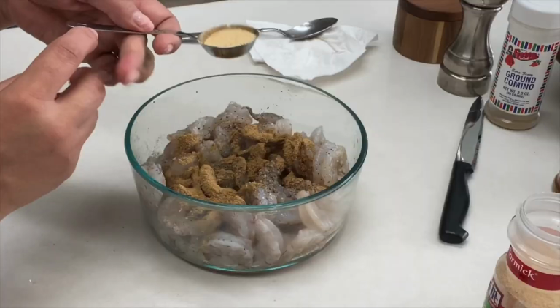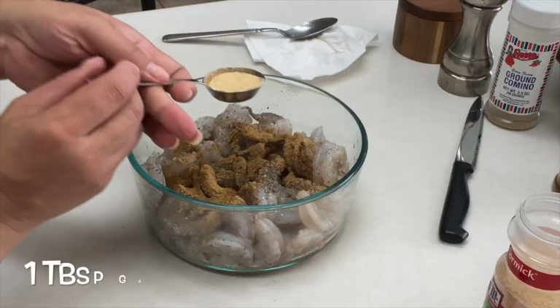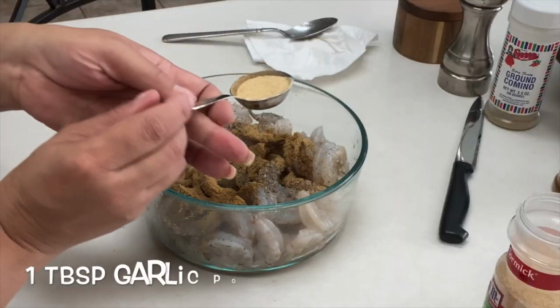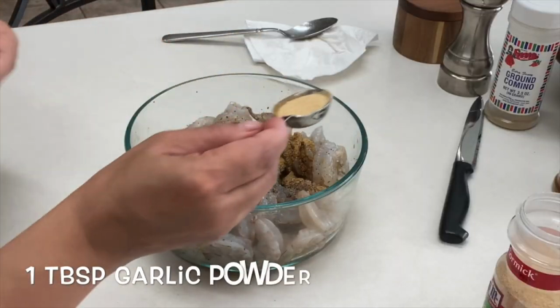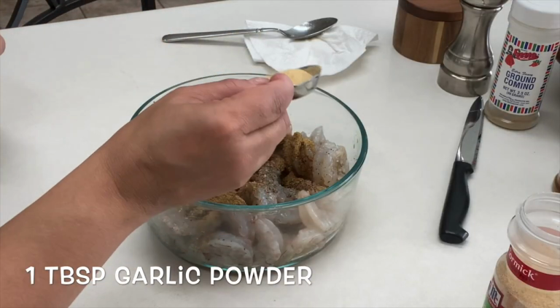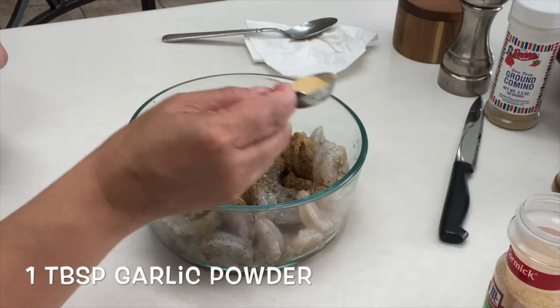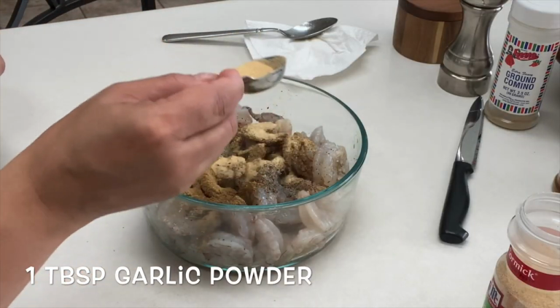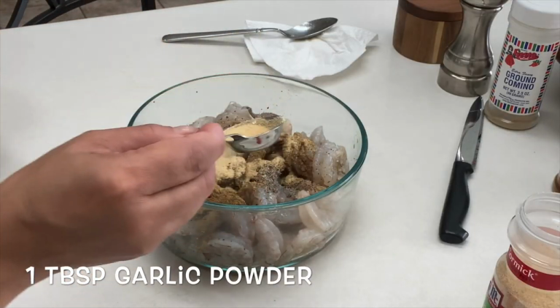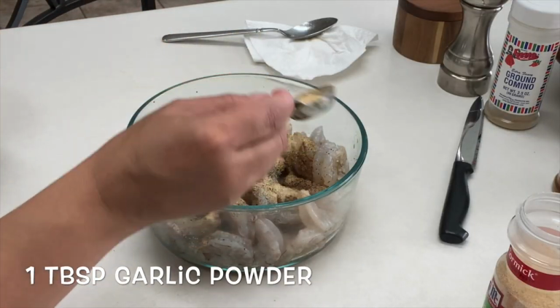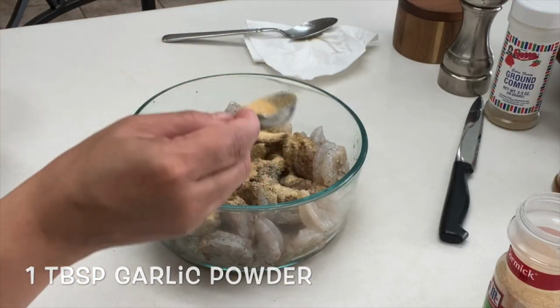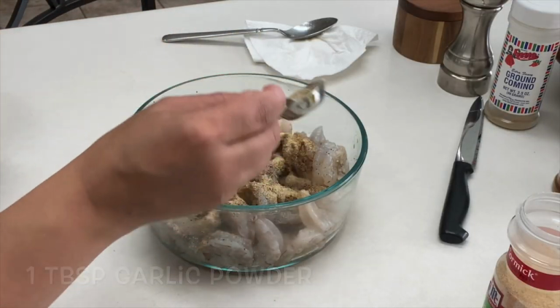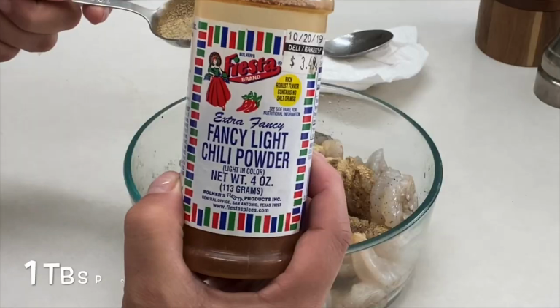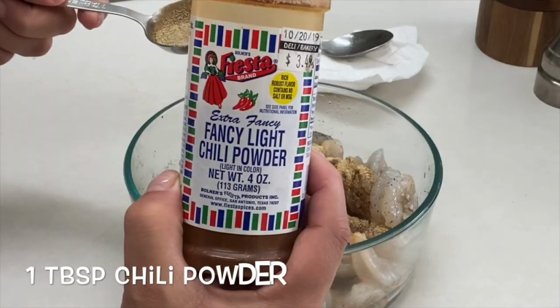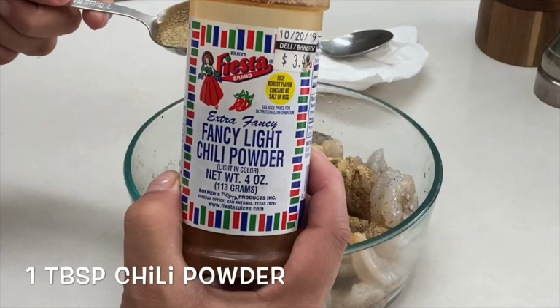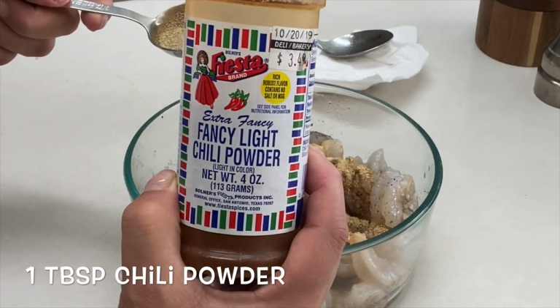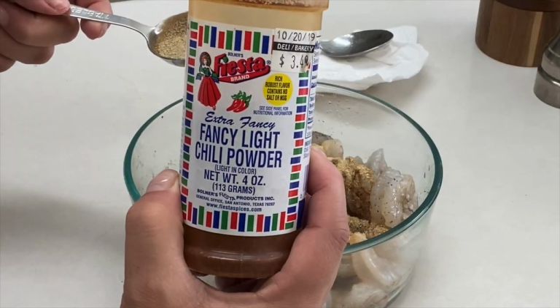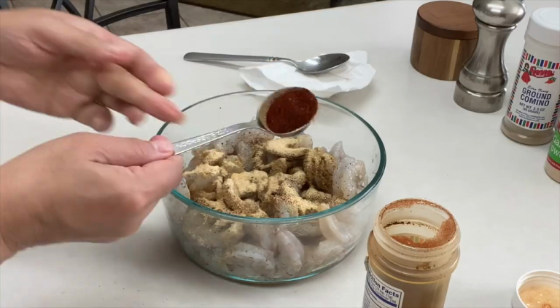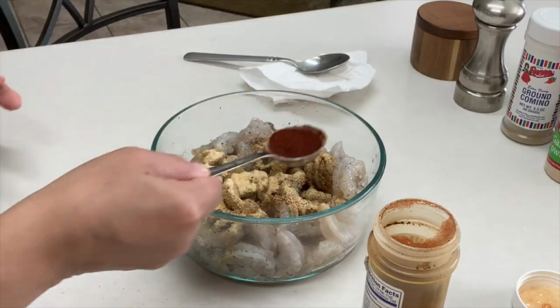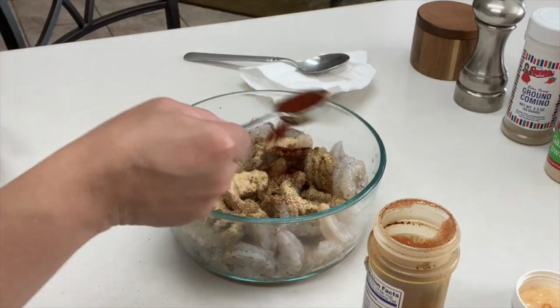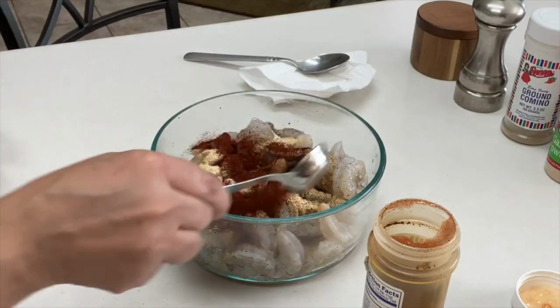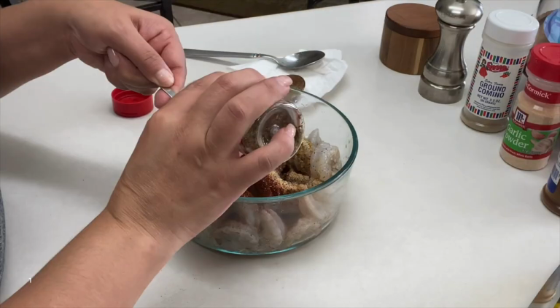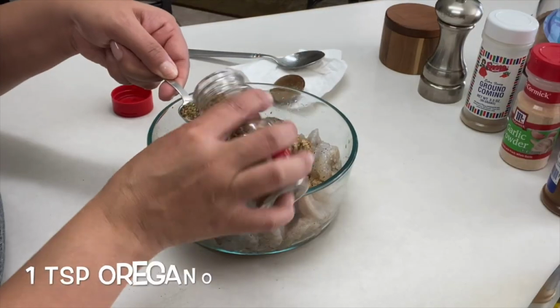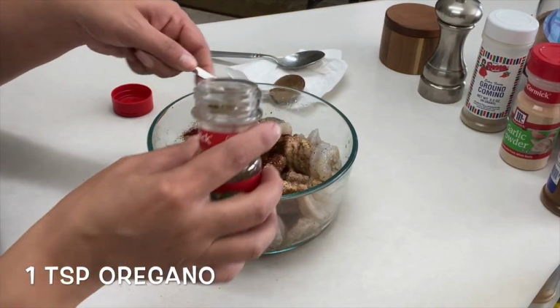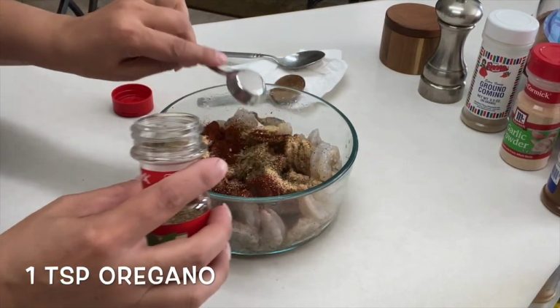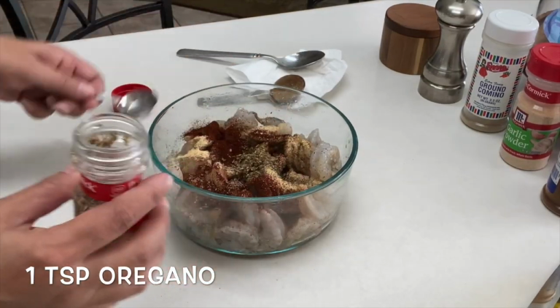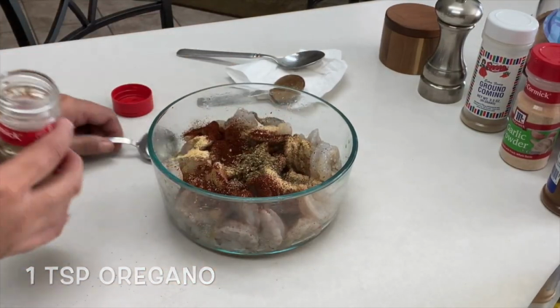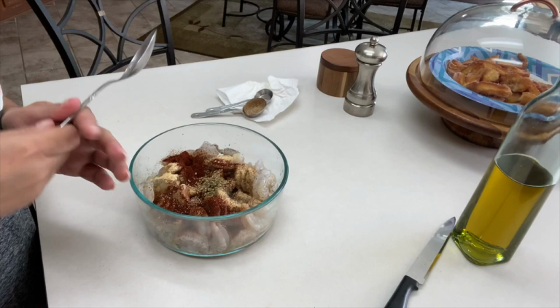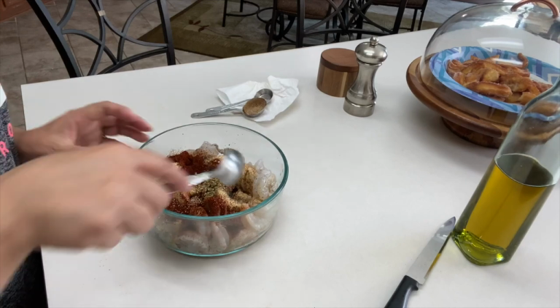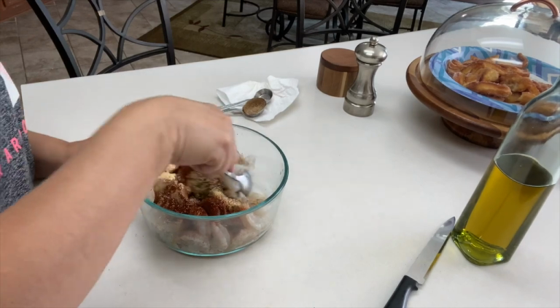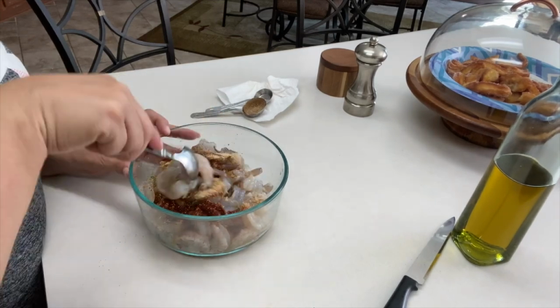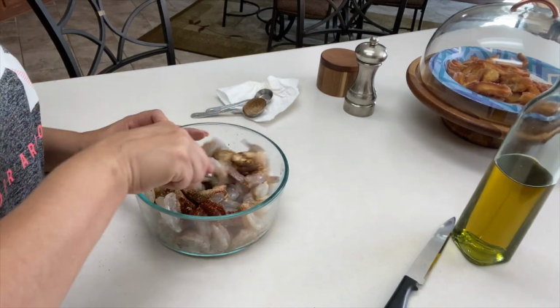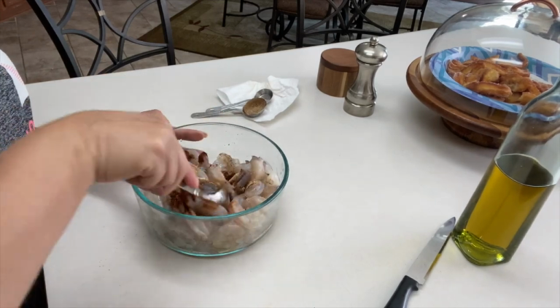One tablespoon of garlic powder, one tablespoon of chili powder, and one teaspoon of oregano. Mix to combine everything together.